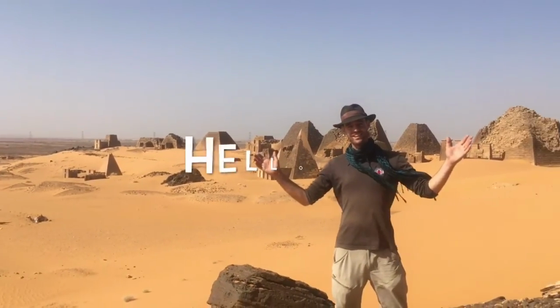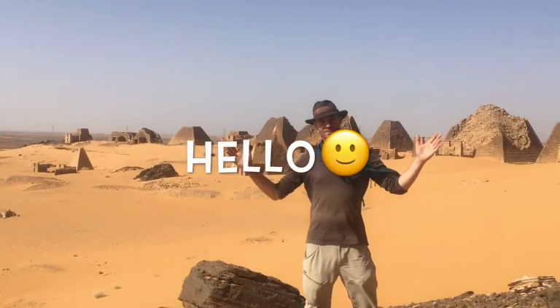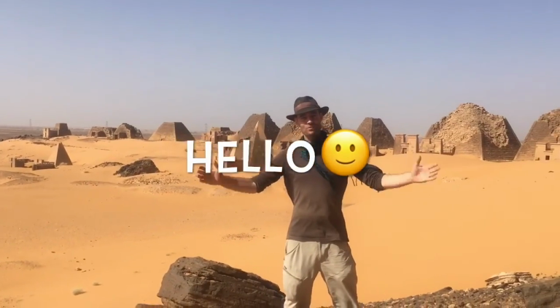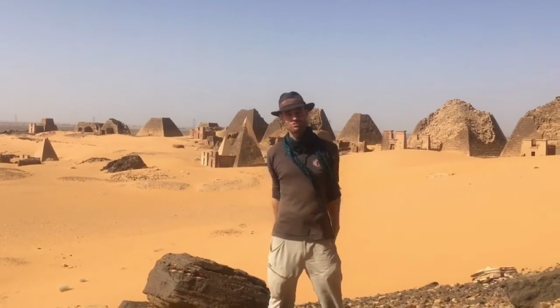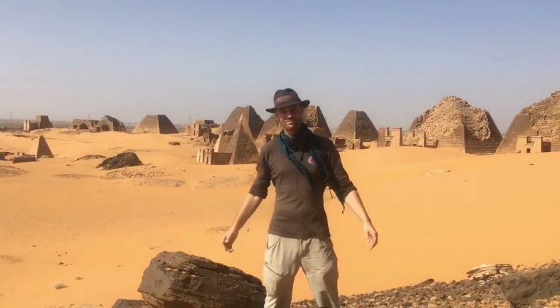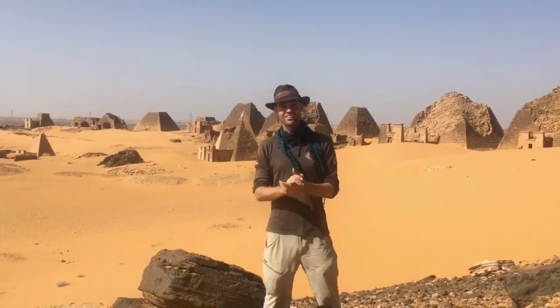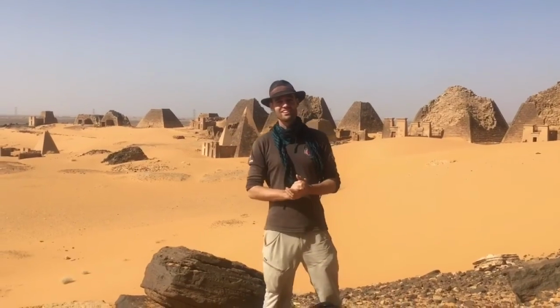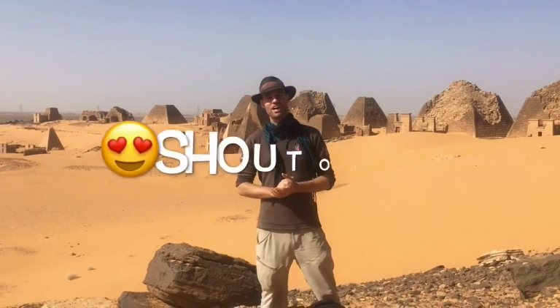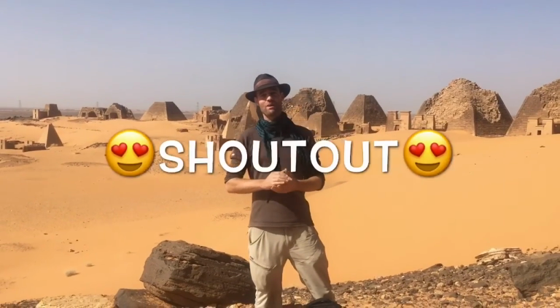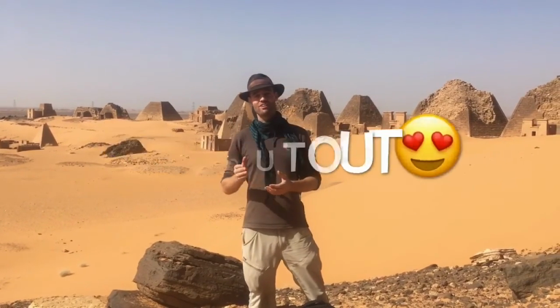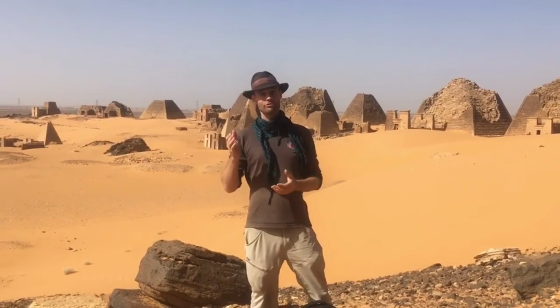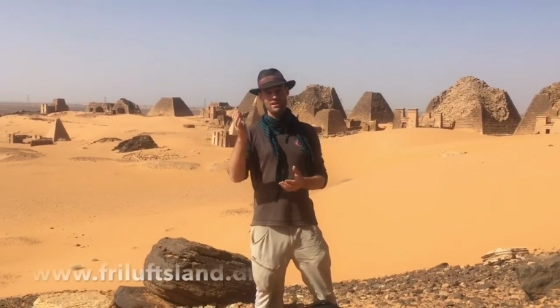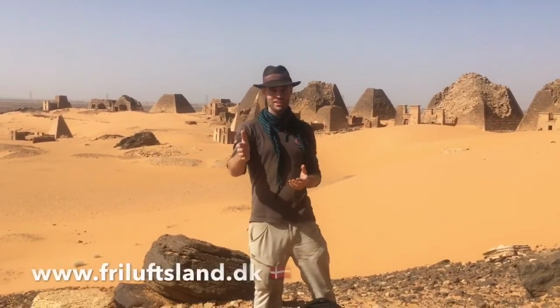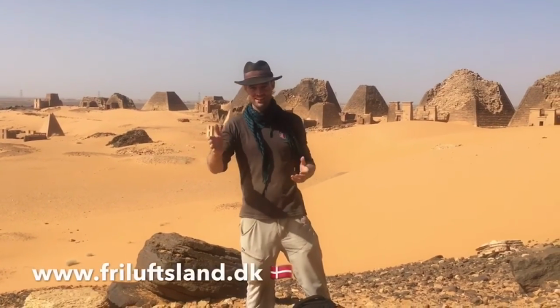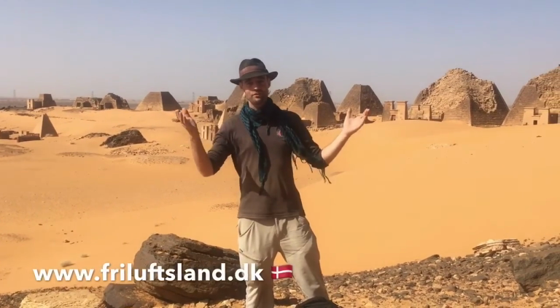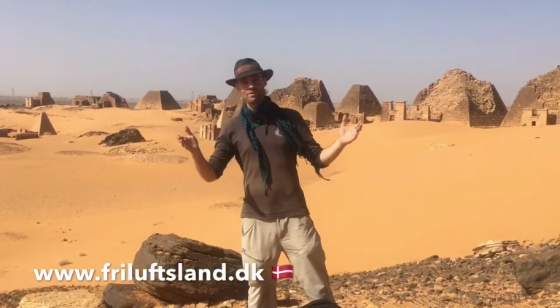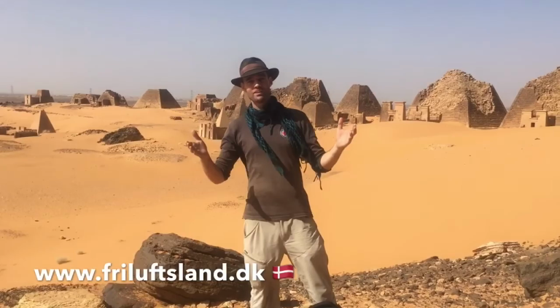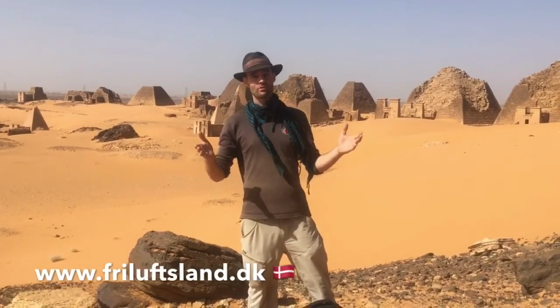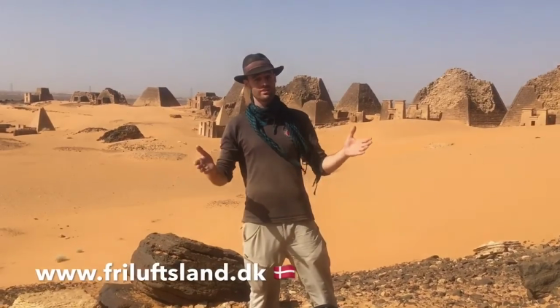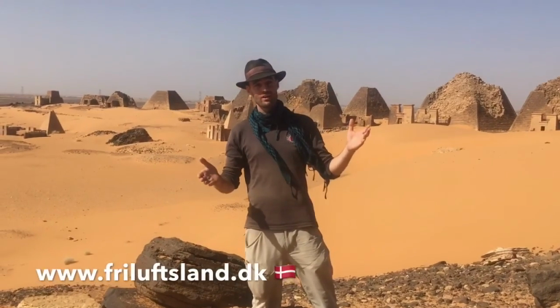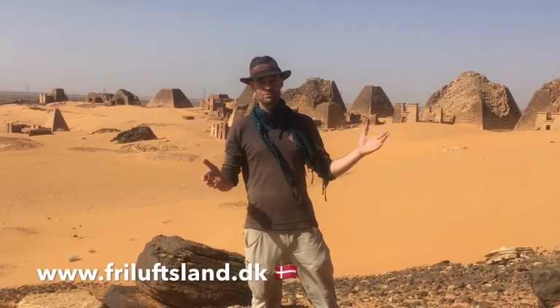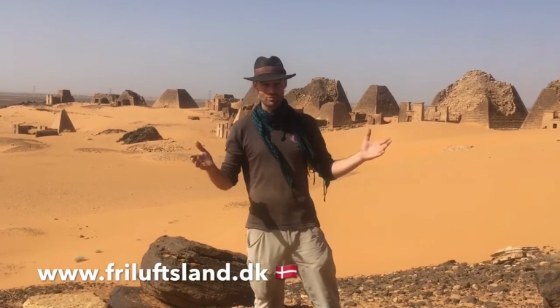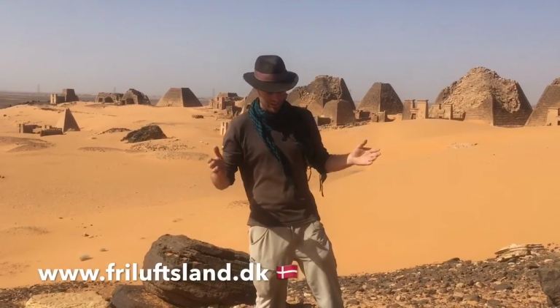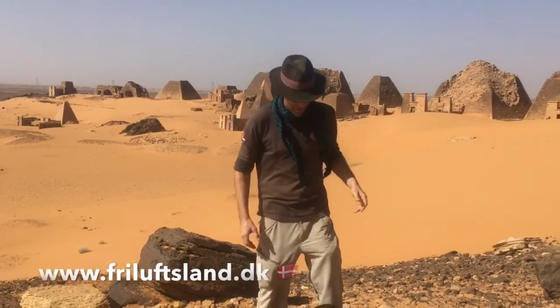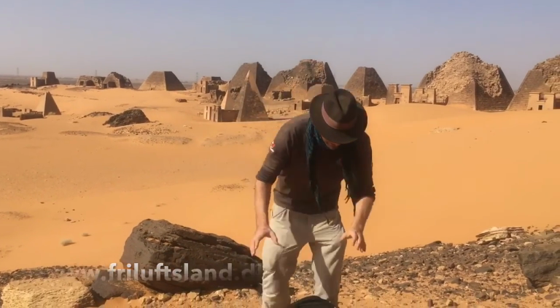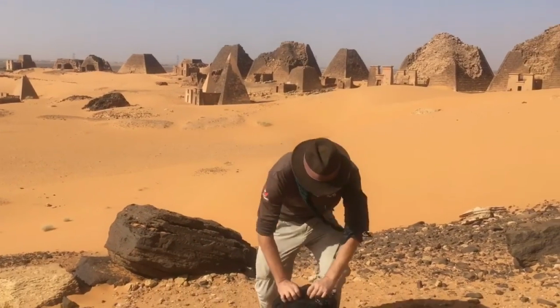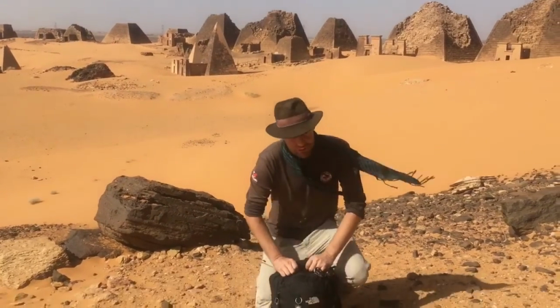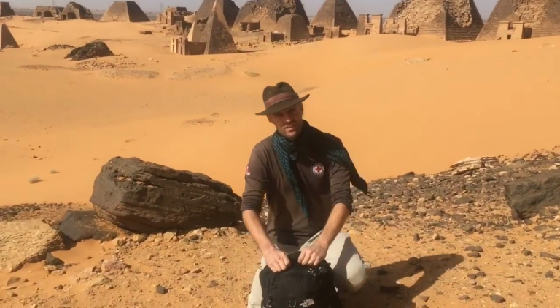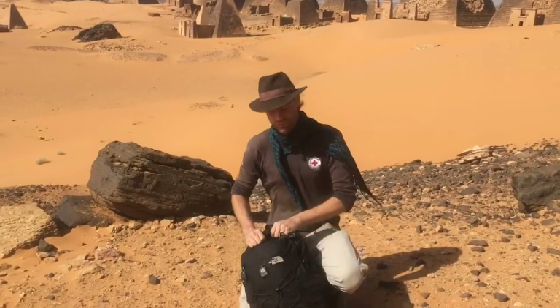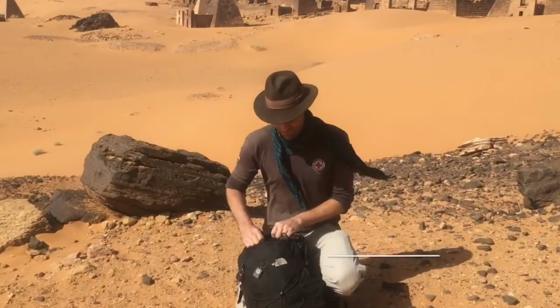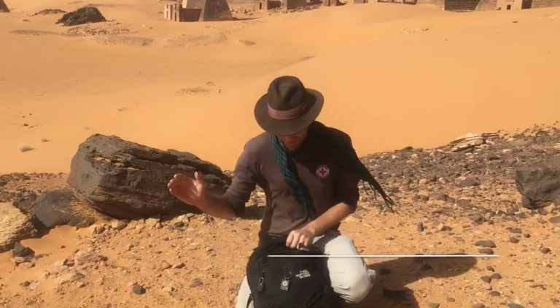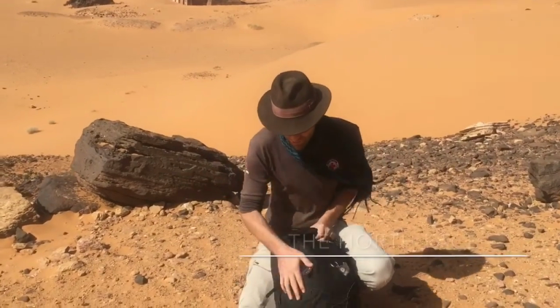Hello everyone and welcome to Sudan. This is a shout out to my friends at Frilofsland back home in Denmark. I don't know if you remember, but someone went into my hotel room and stole my old day pack. So Frilofsland were friendly enough to send me a new one.